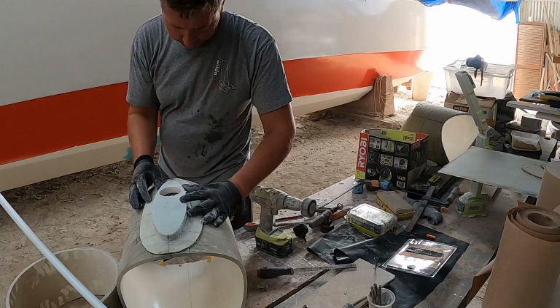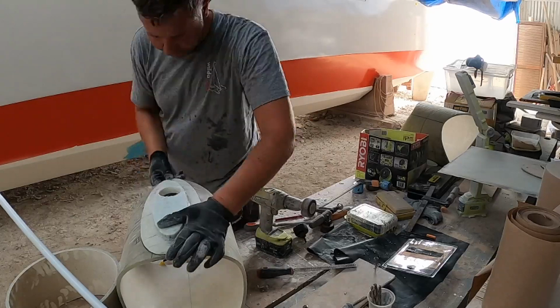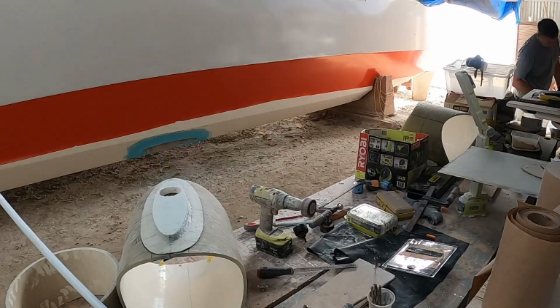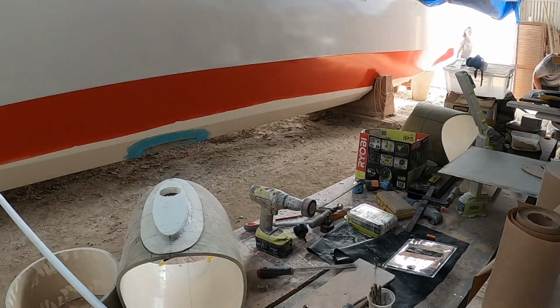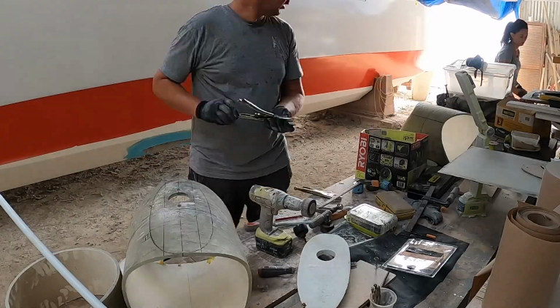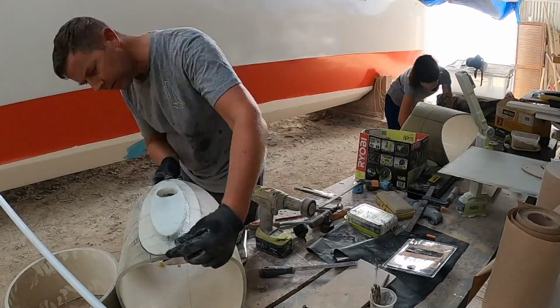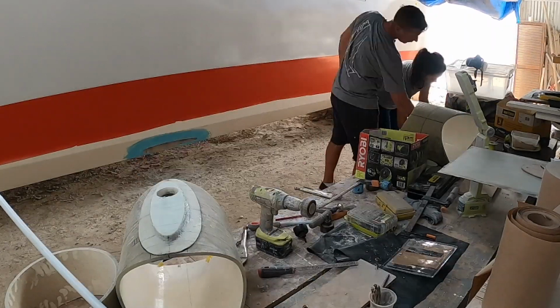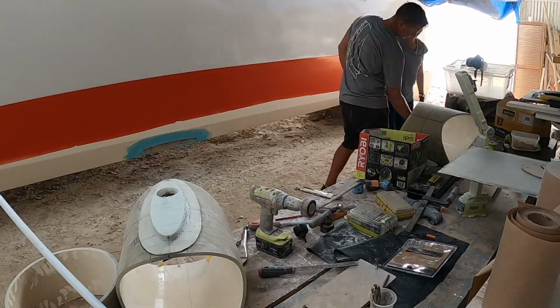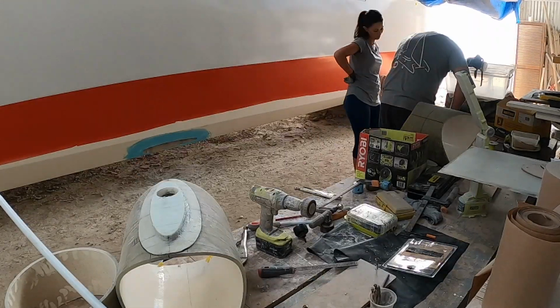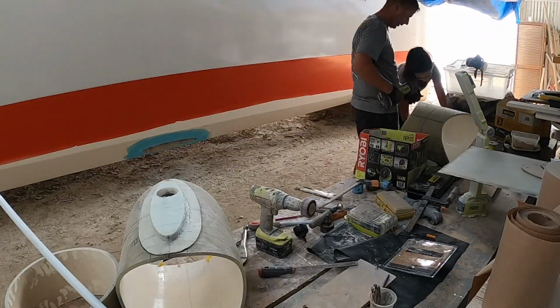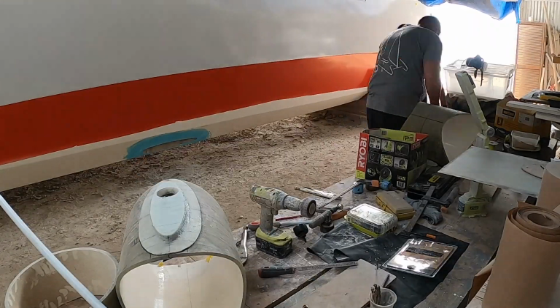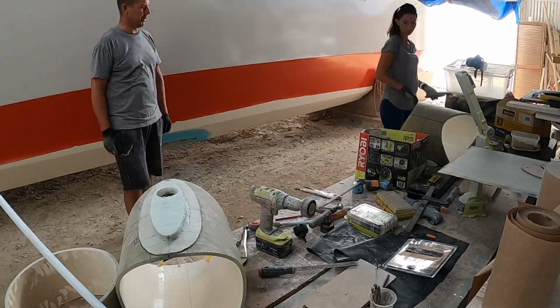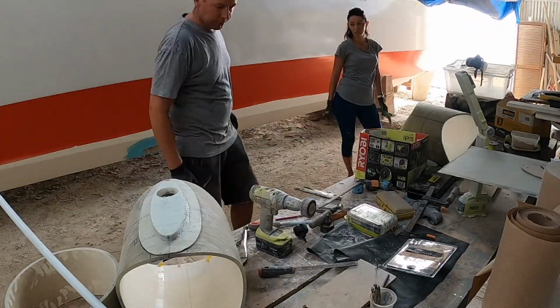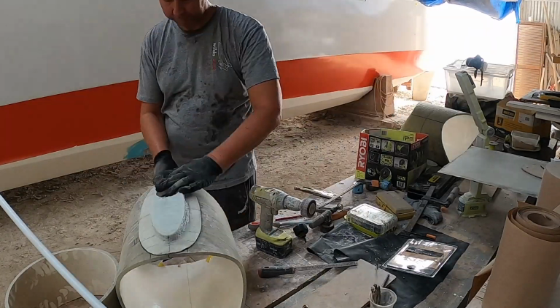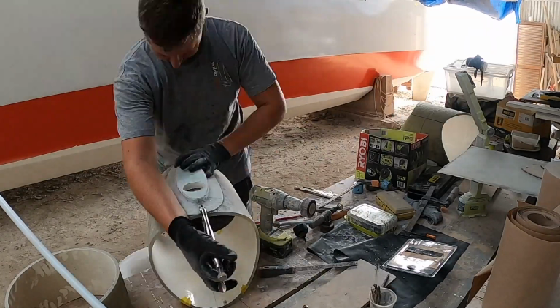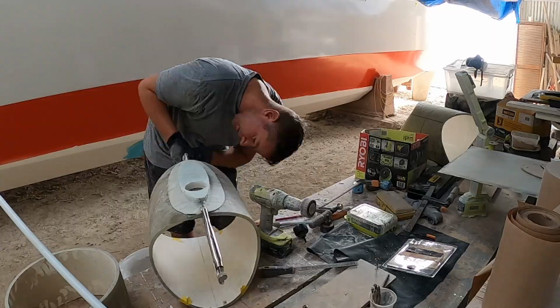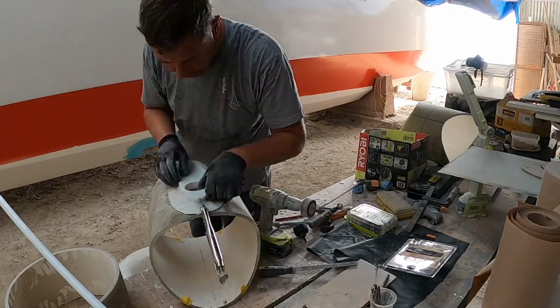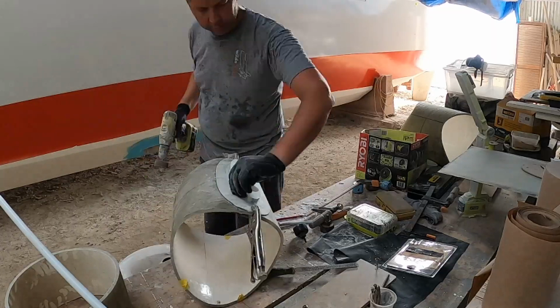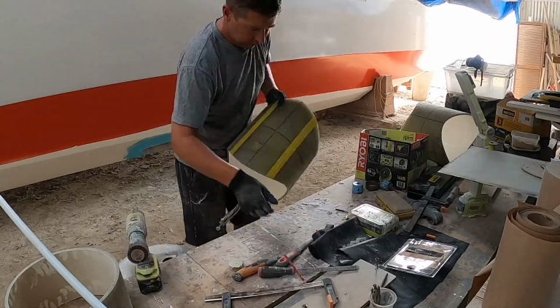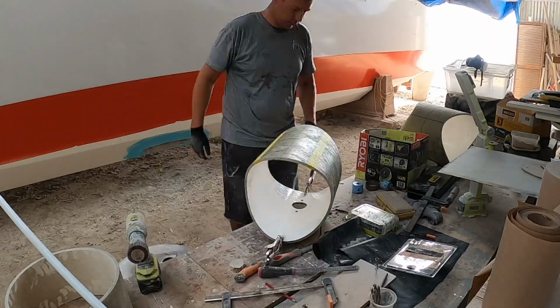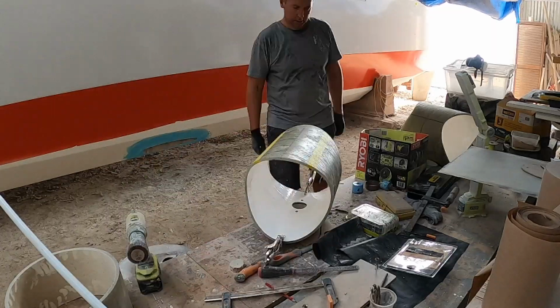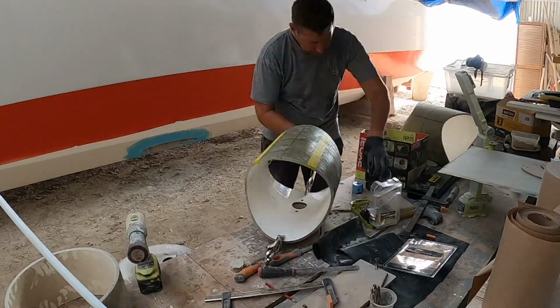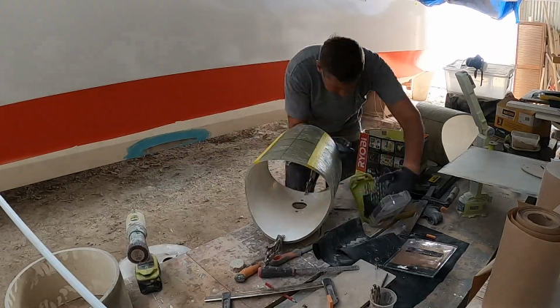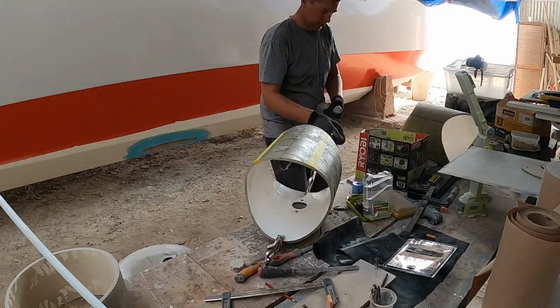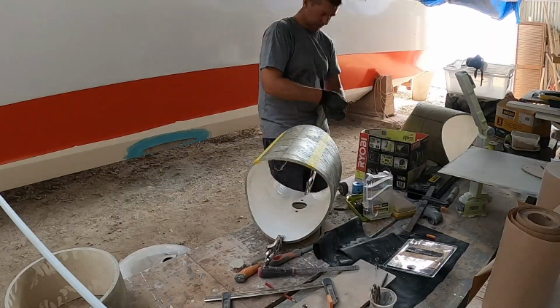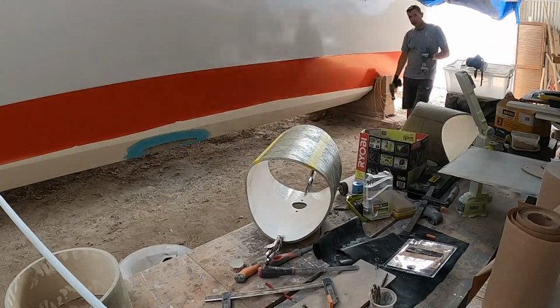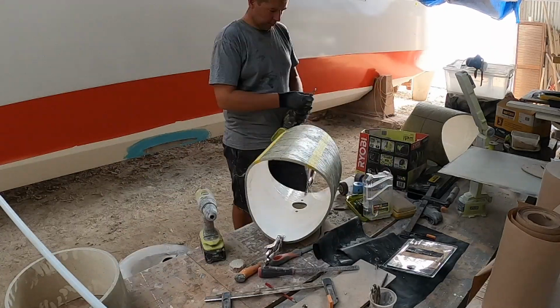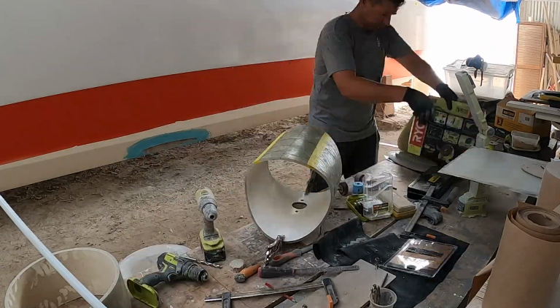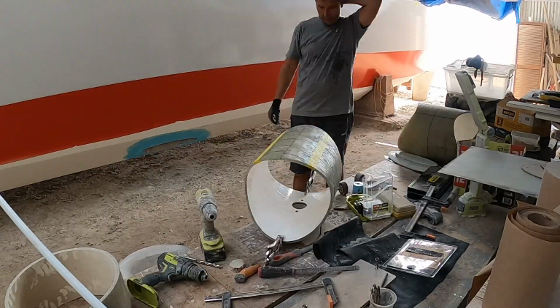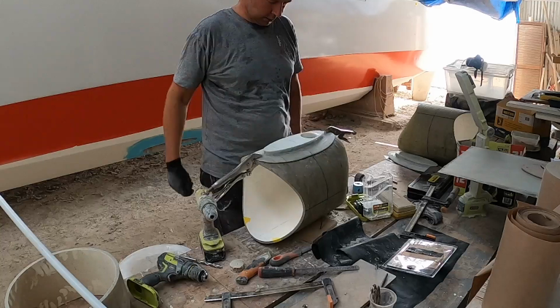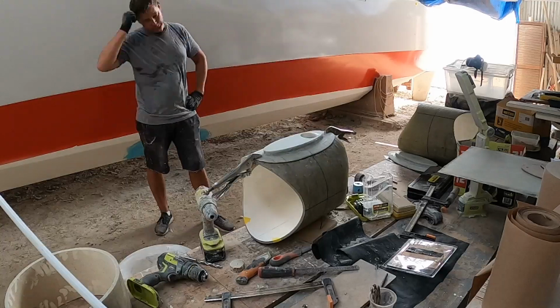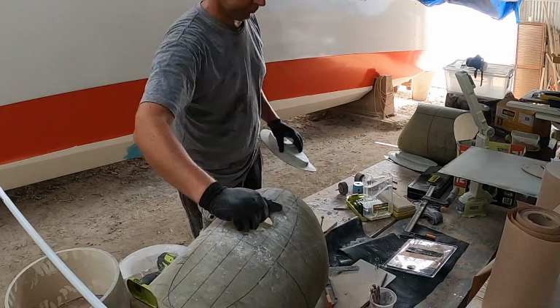As usual, this task took longer than originally estimated. There was some measuring involved, some thinking and marking, and eventually drilling the needed holes.